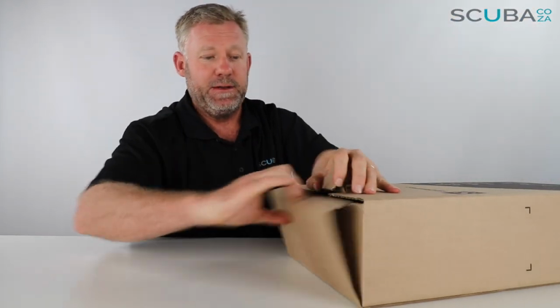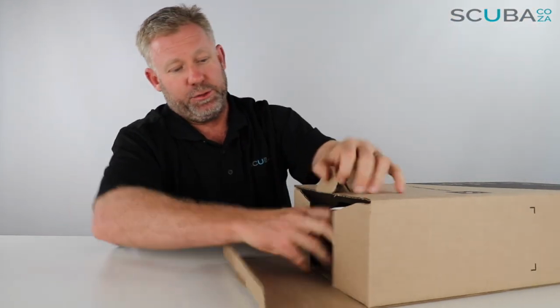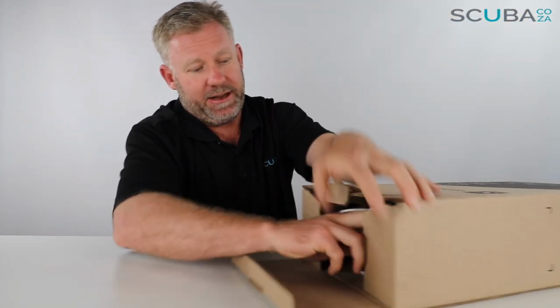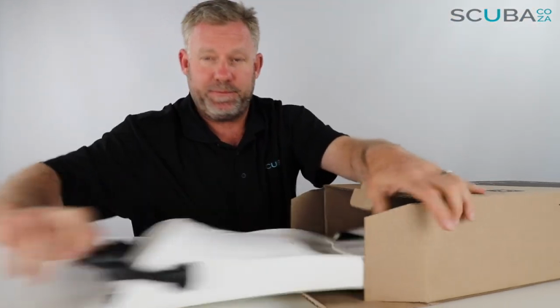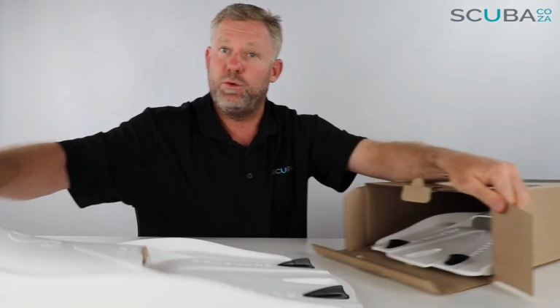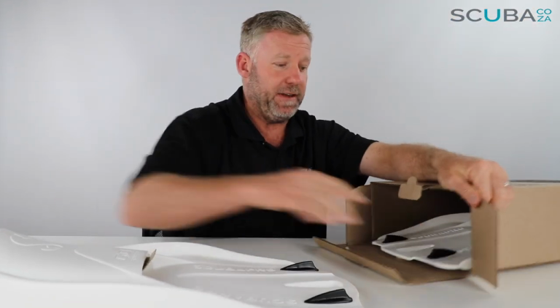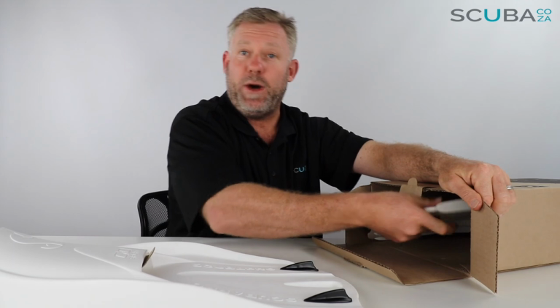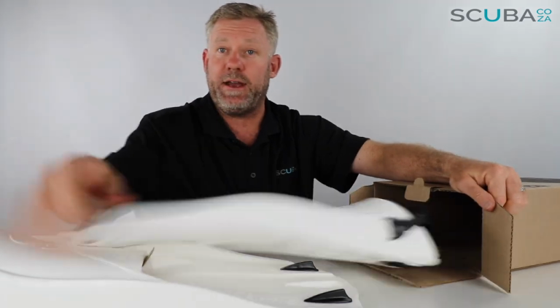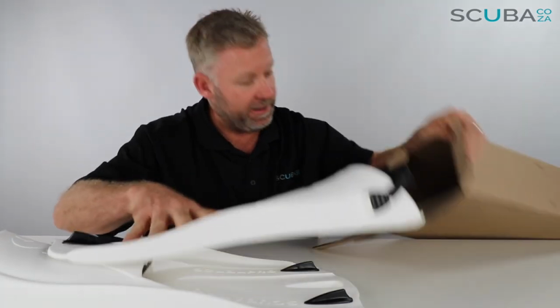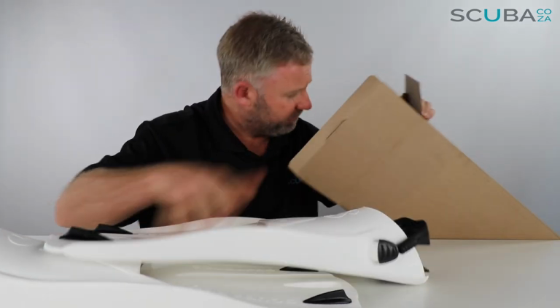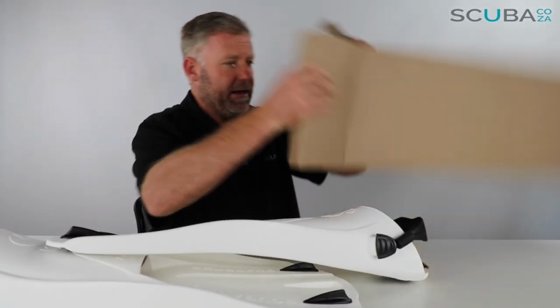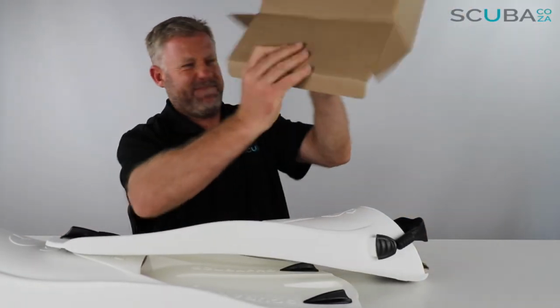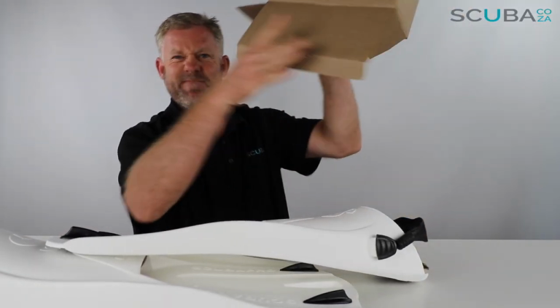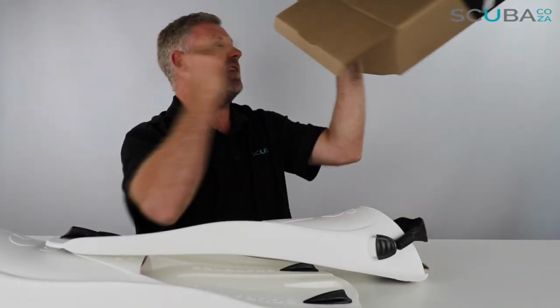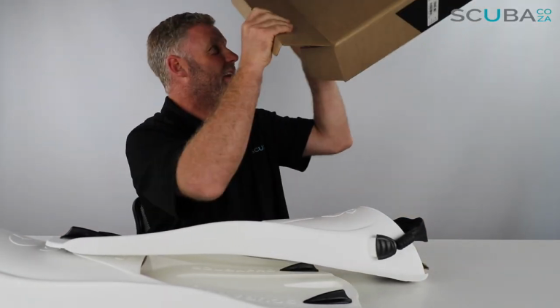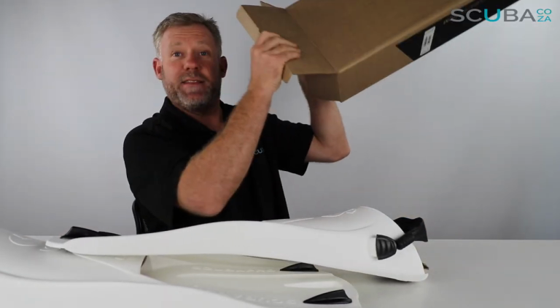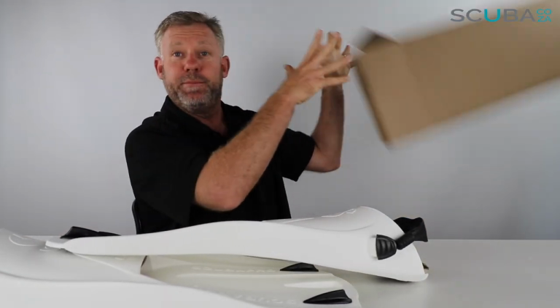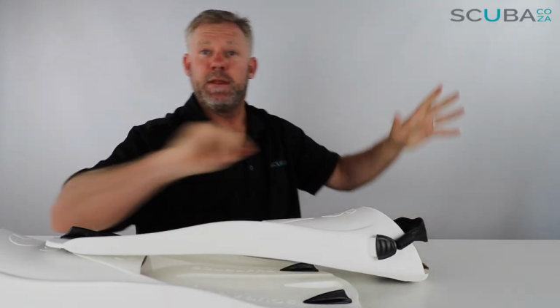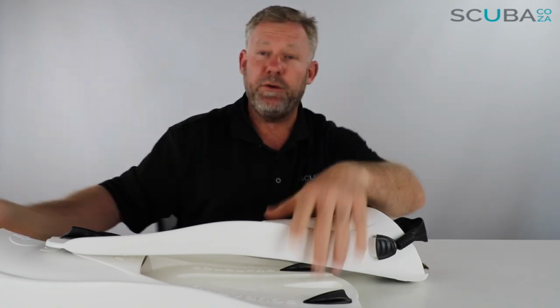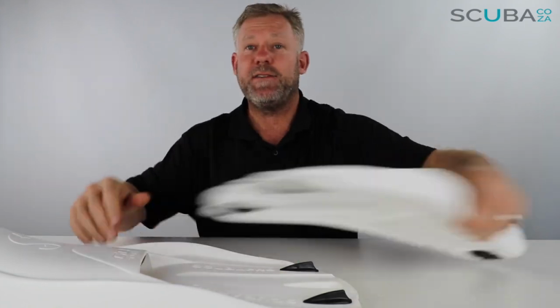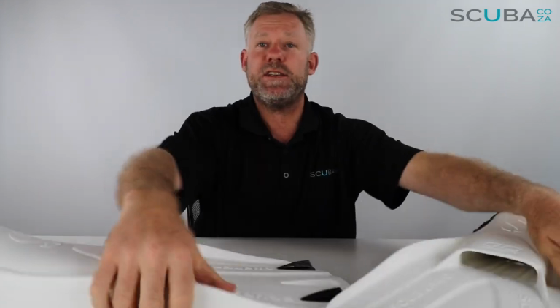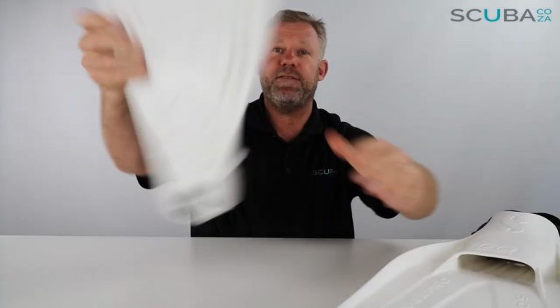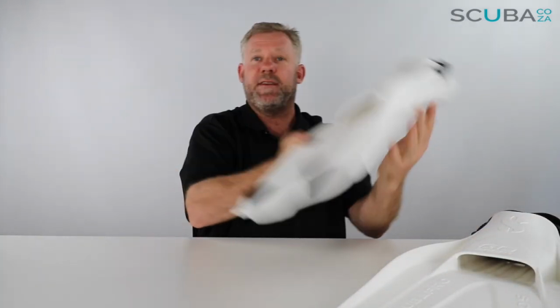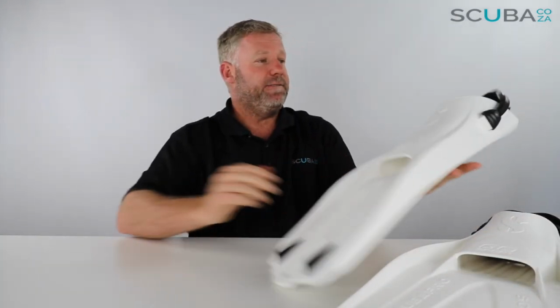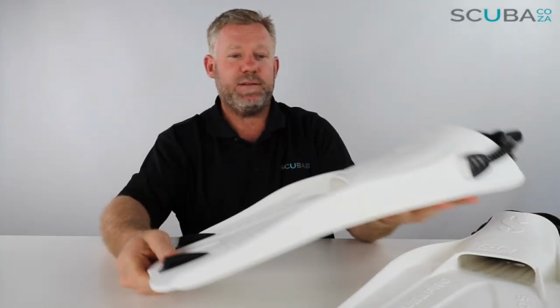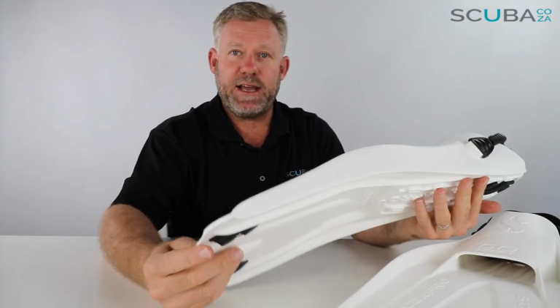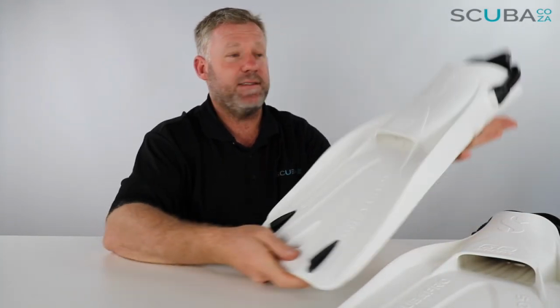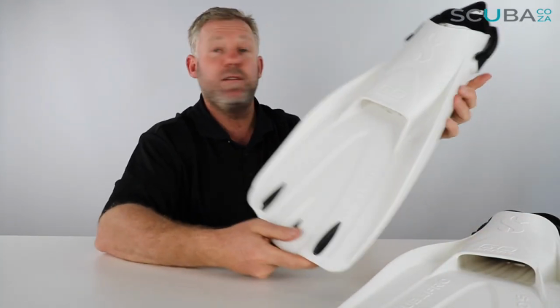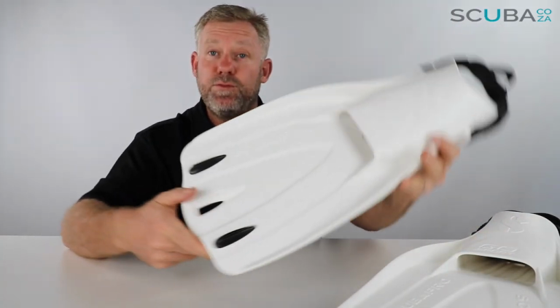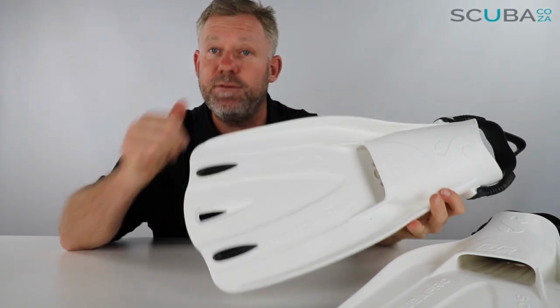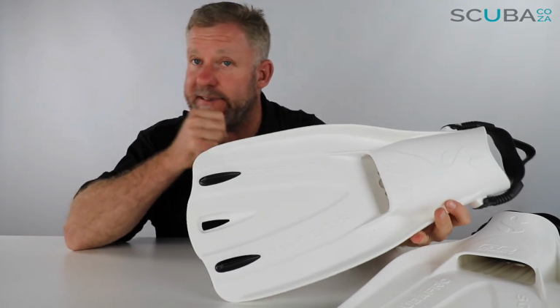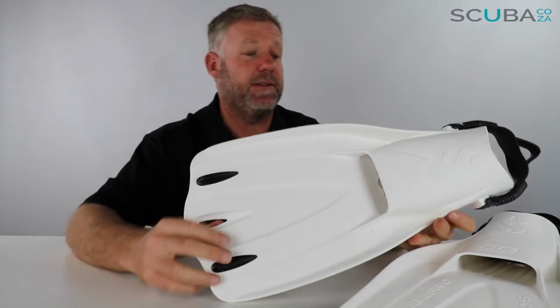I've got a fin — it's a white one — and I've got another fin. Anything else in there? Nothing. Alrighty, so let's check out the fins. First impression: this looks really, really similar to the Scubapro Go Travel fin.